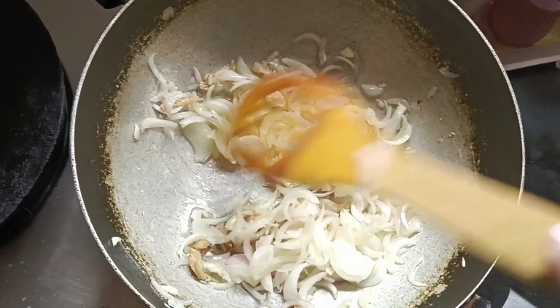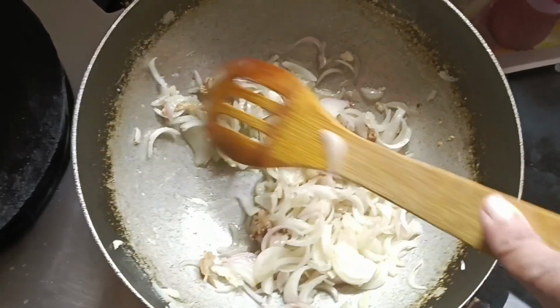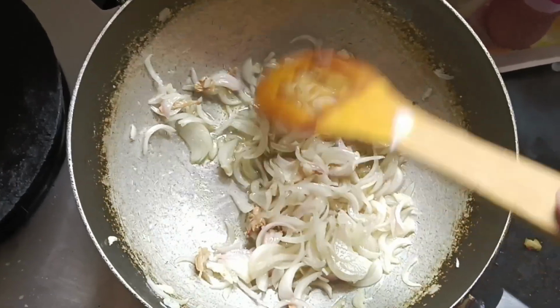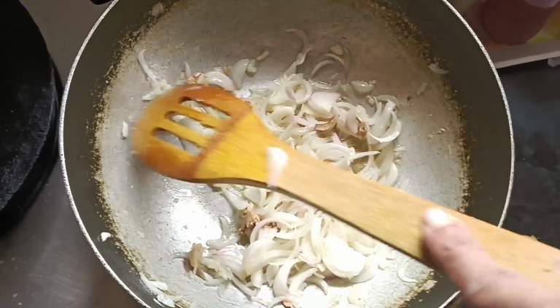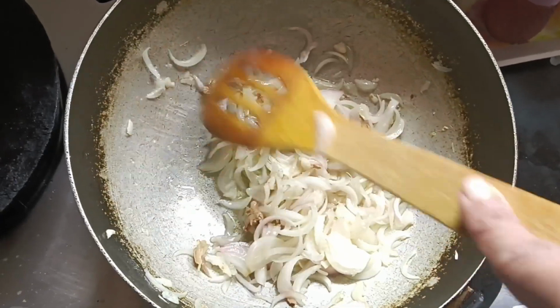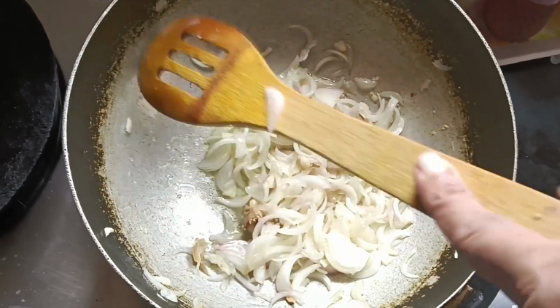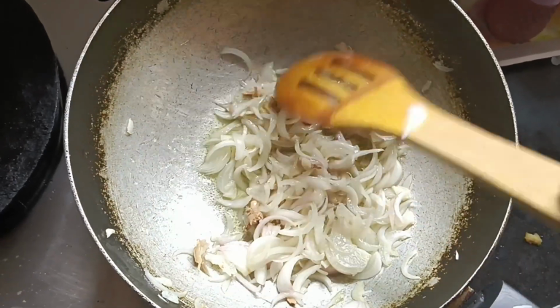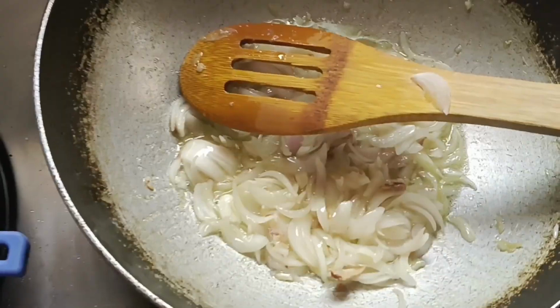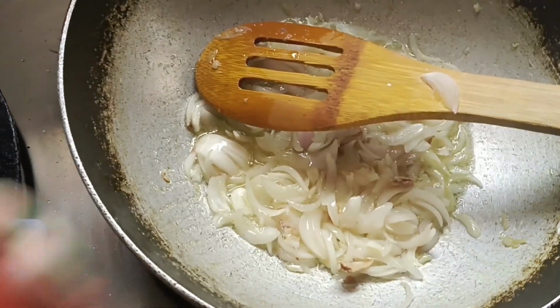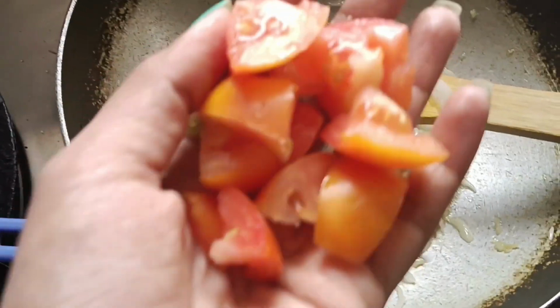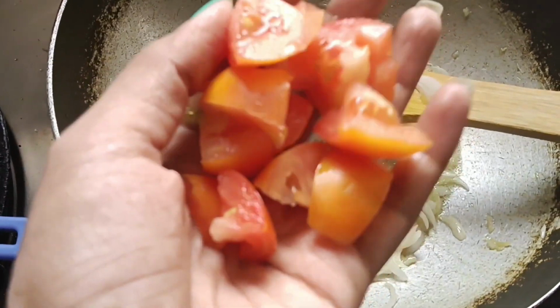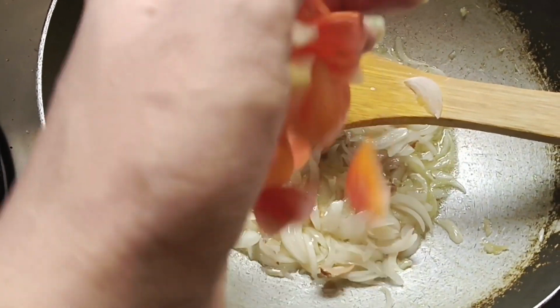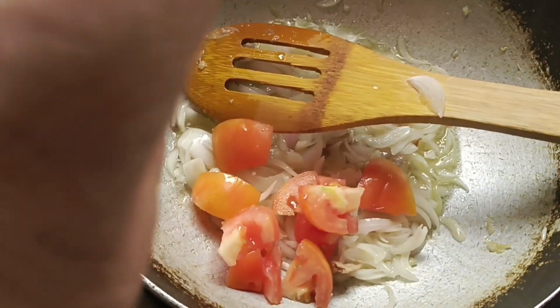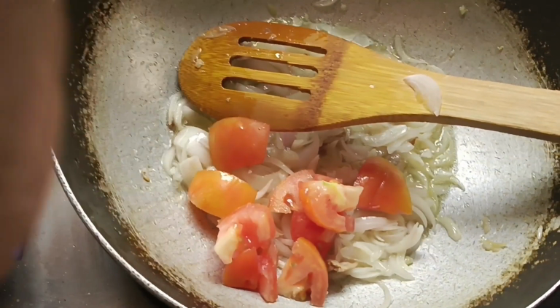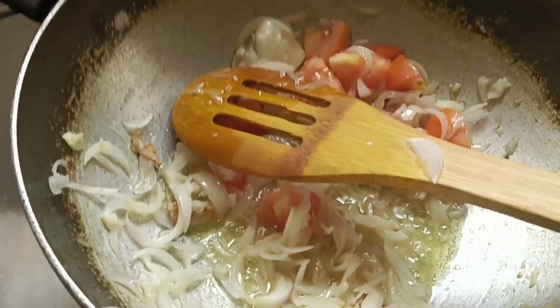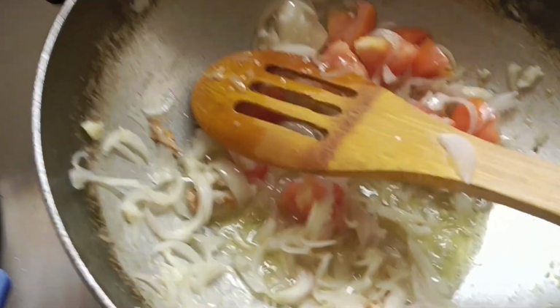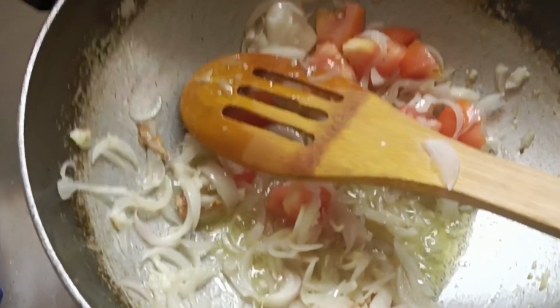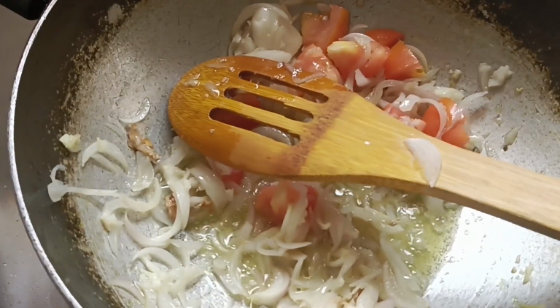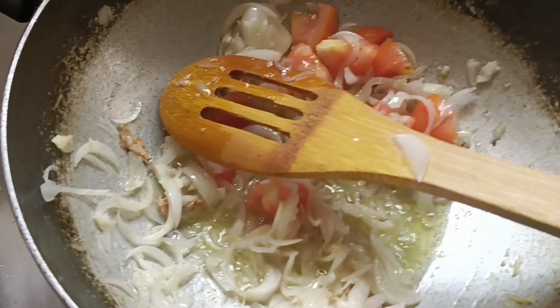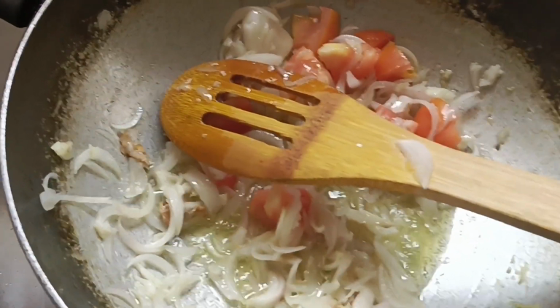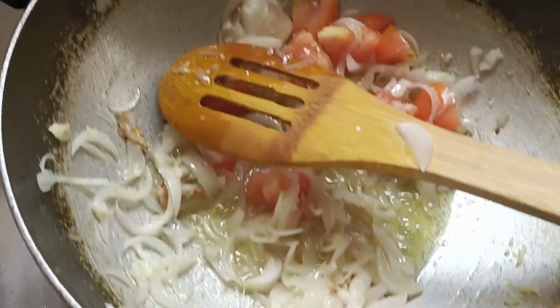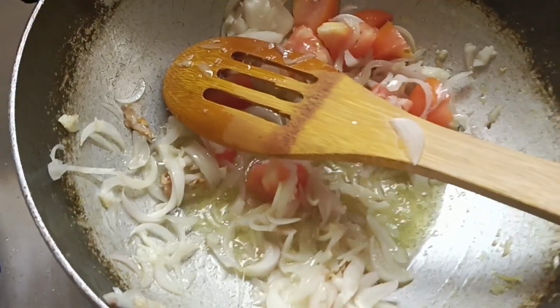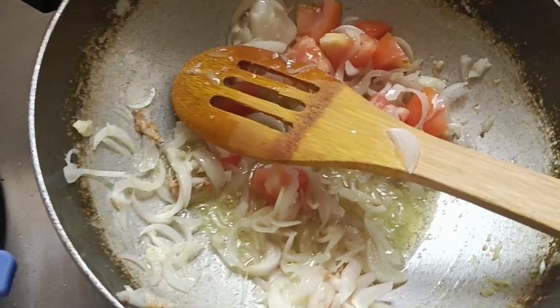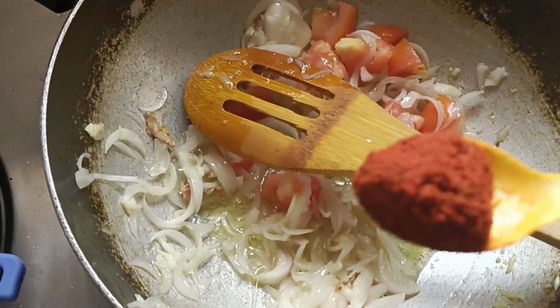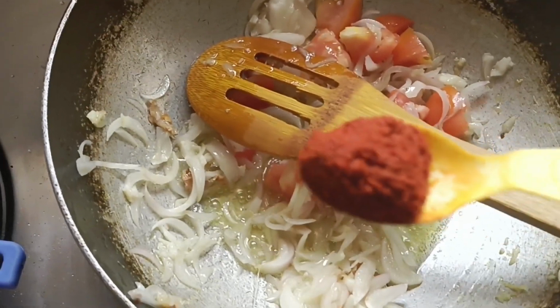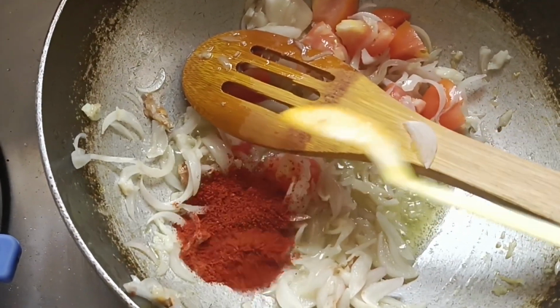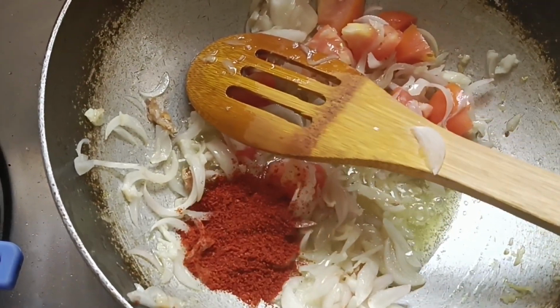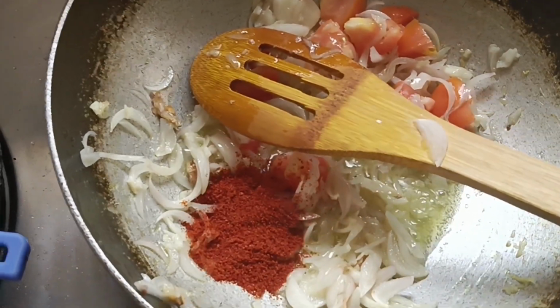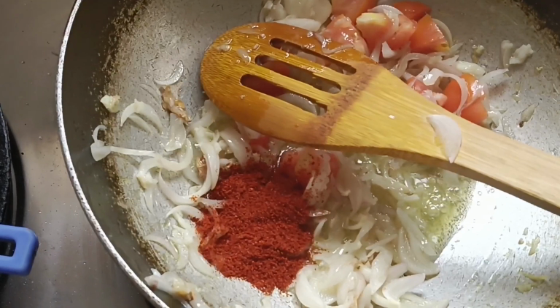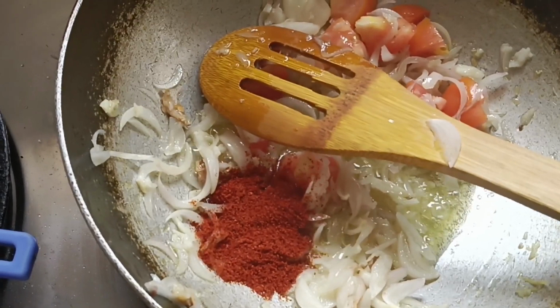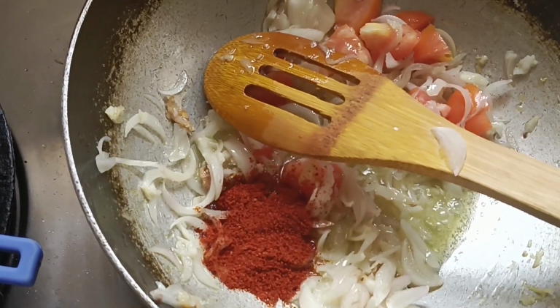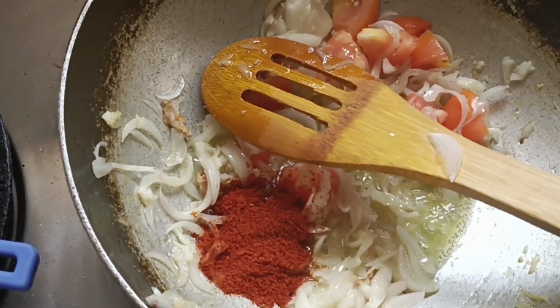After that, we will add tomatoes. After about 2 minutes, I will add the tomatoes. Mix it for a few minutes, then add olive oil and stir the tomatoes into it.